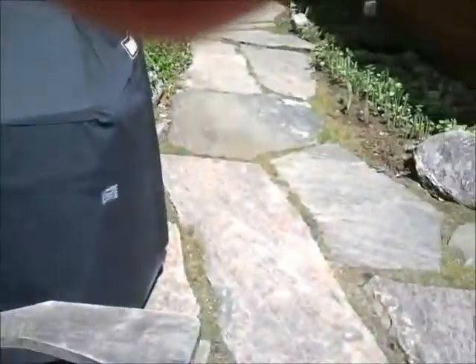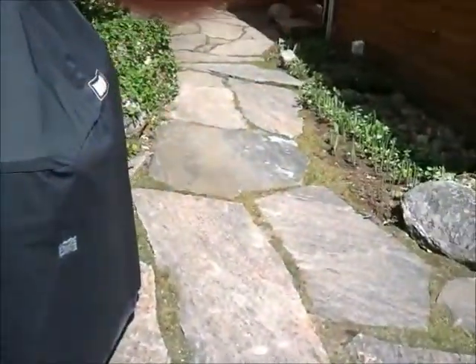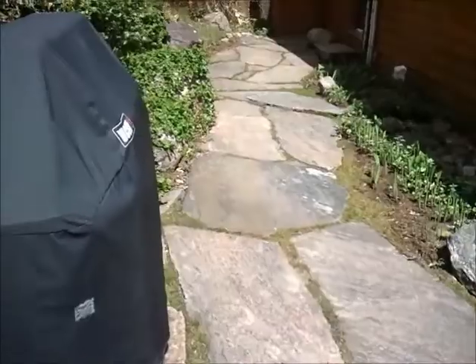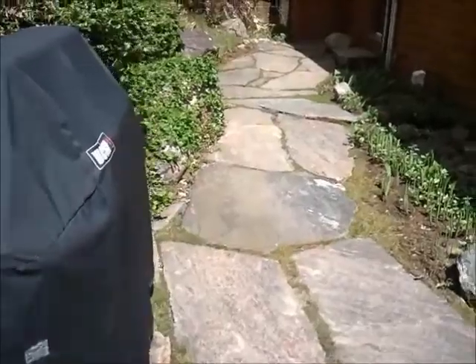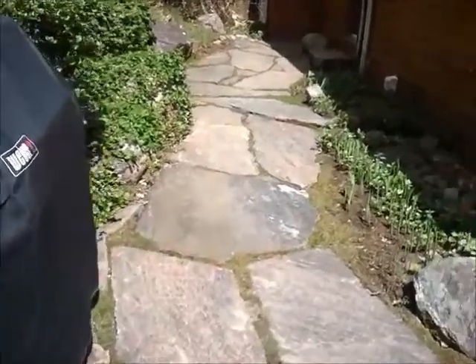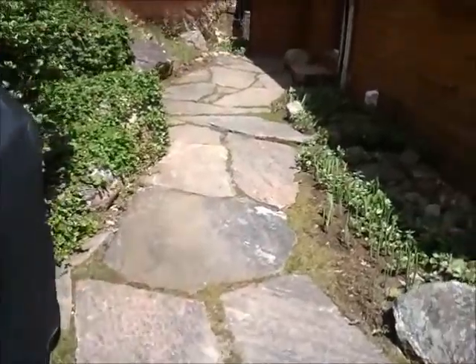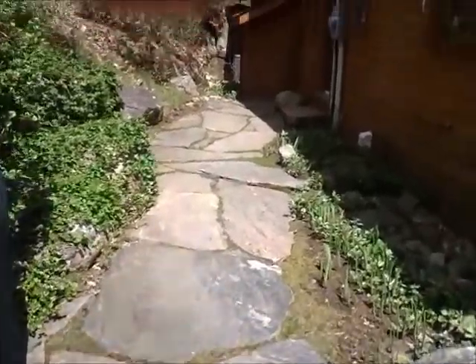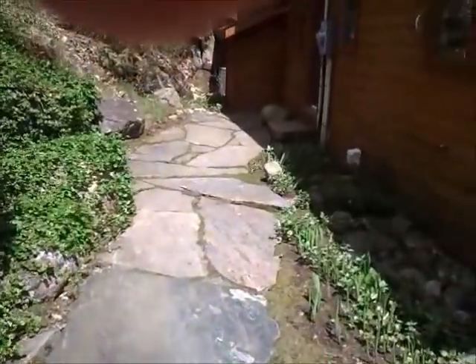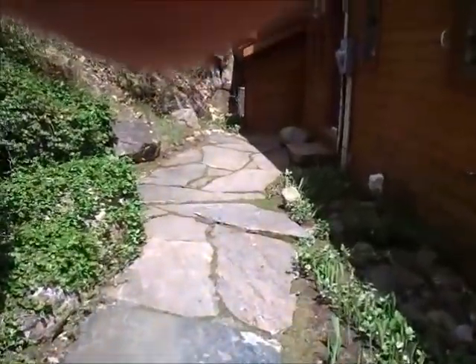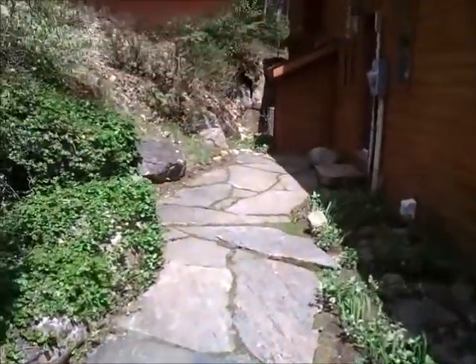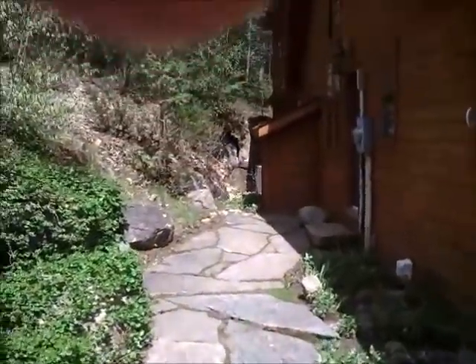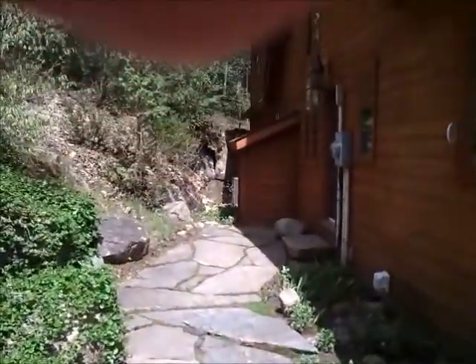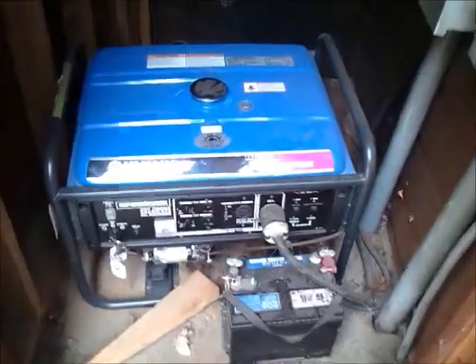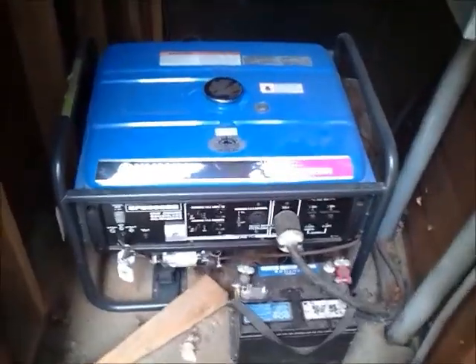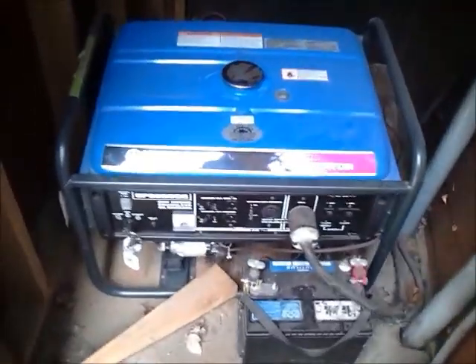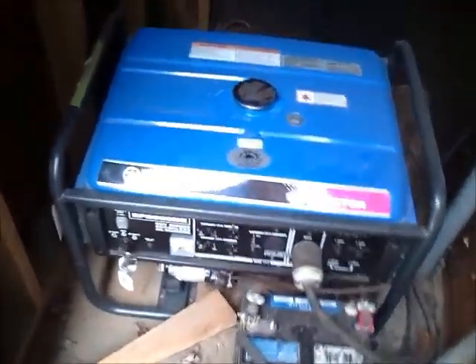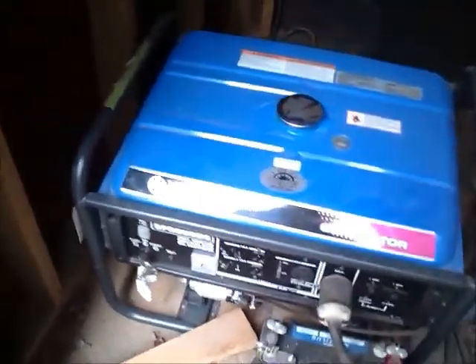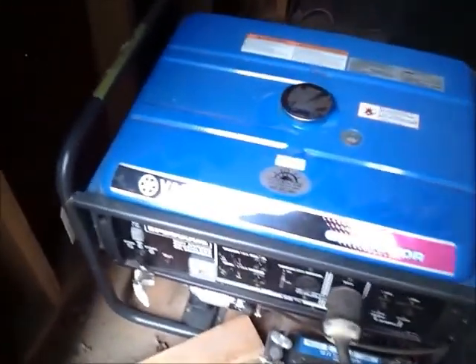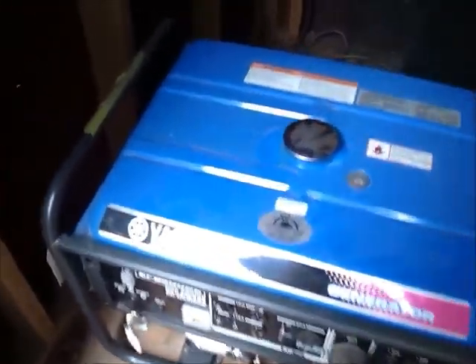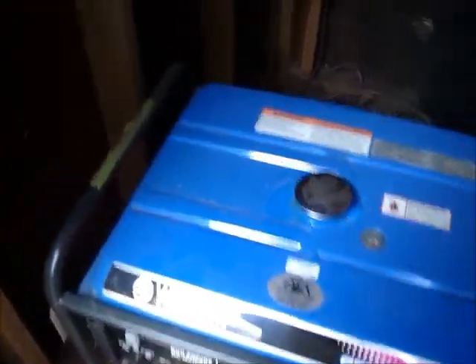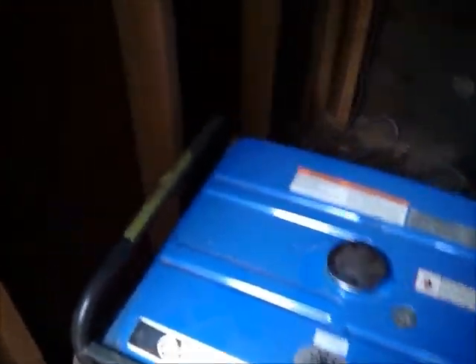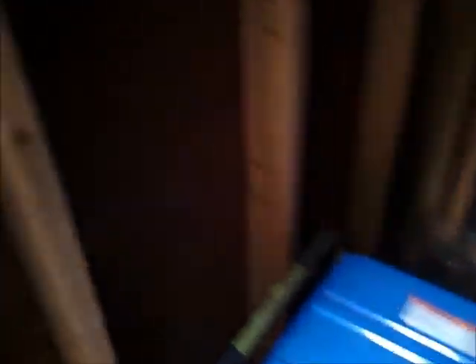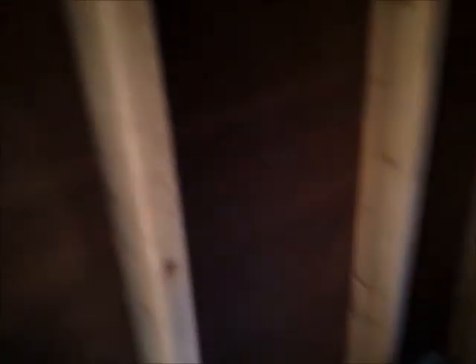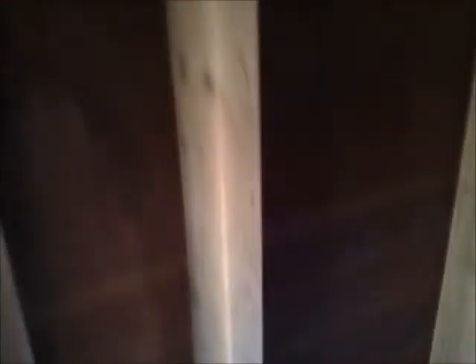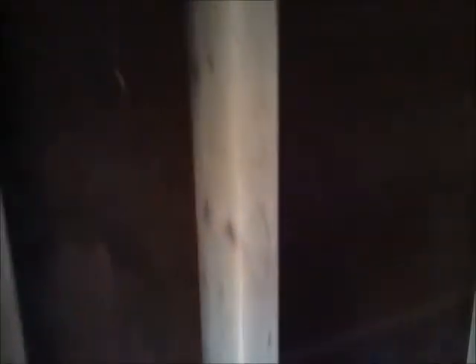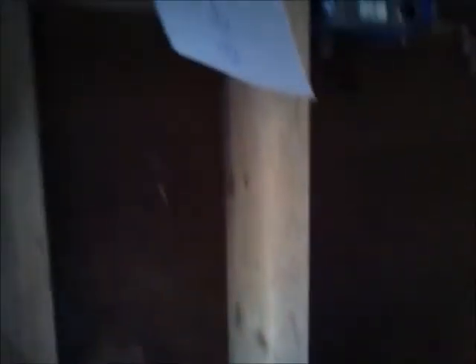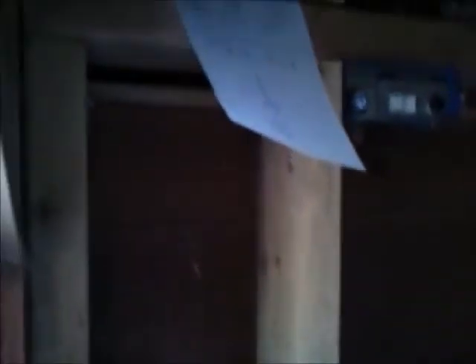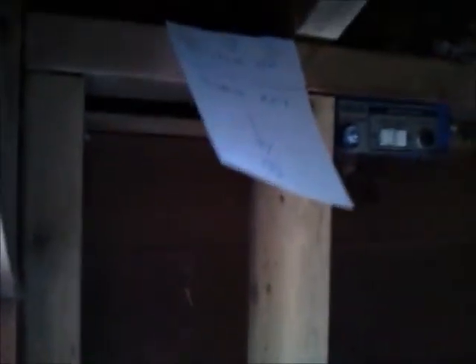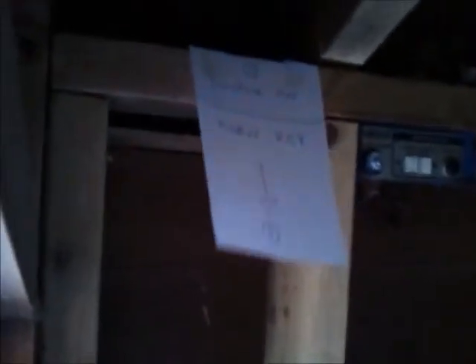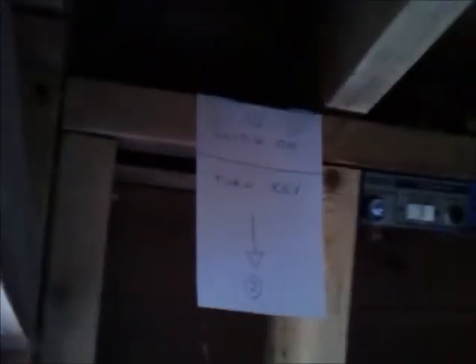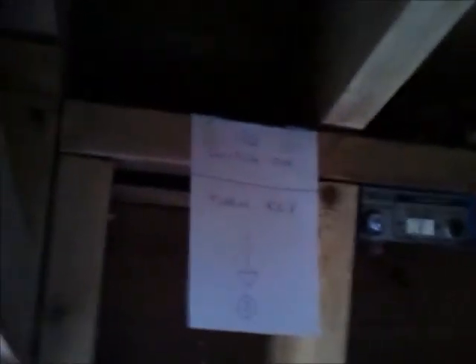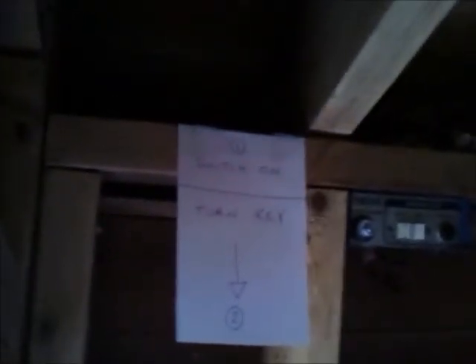A little bit of a scum line on the bottom — if you can clean that off, that'd be great. Leaf blowed. Didn't really check the barbecue. There's the generator — it's filled with gas.